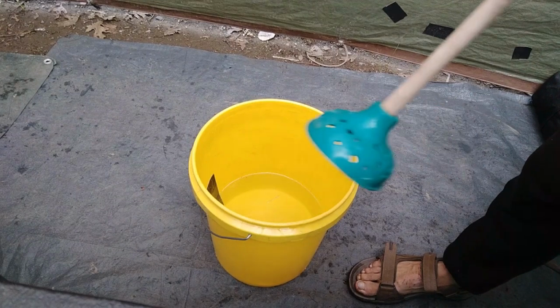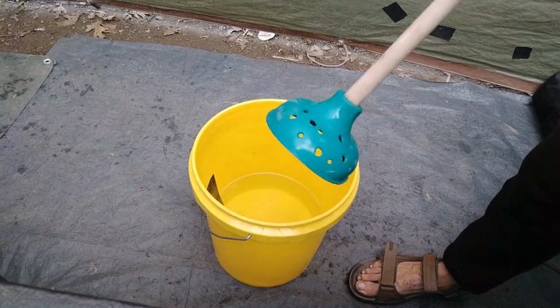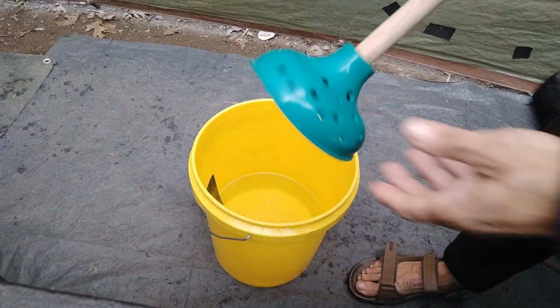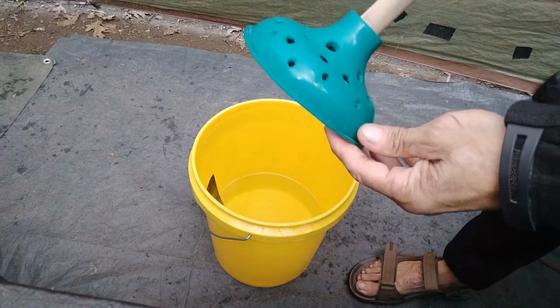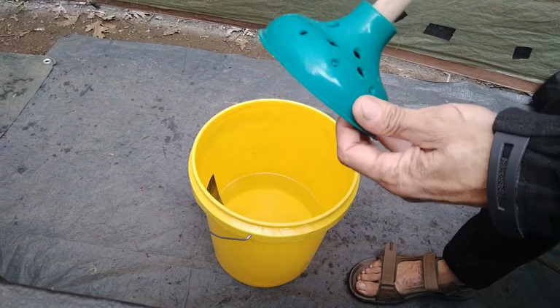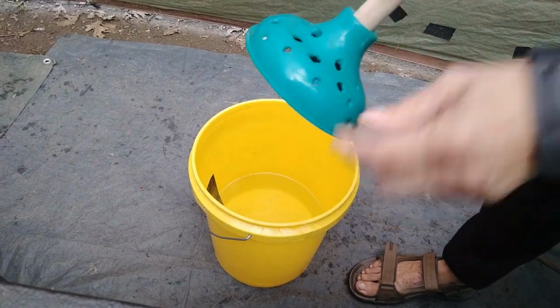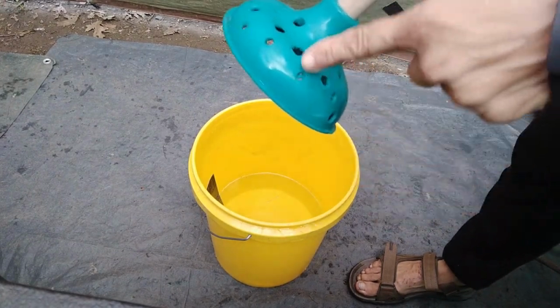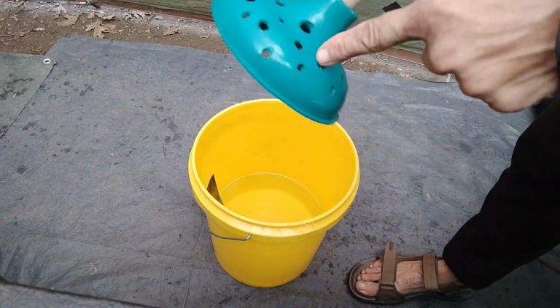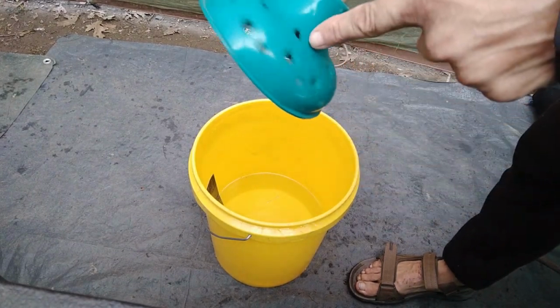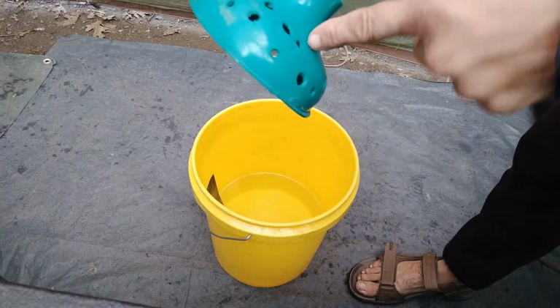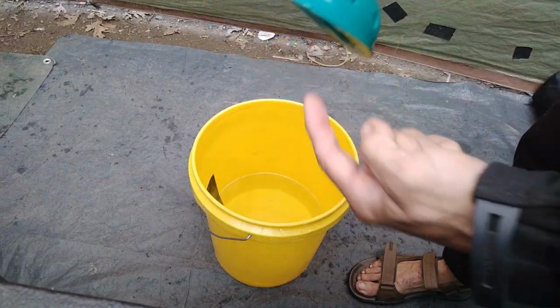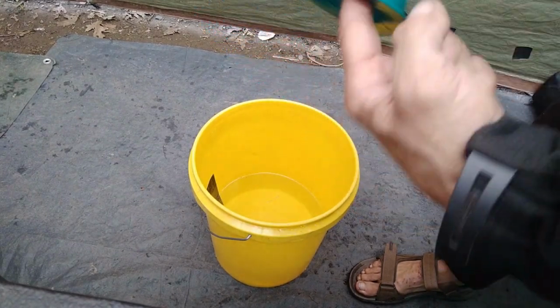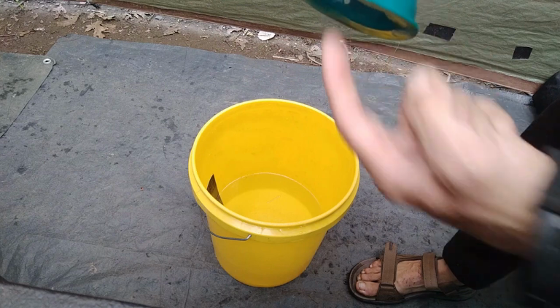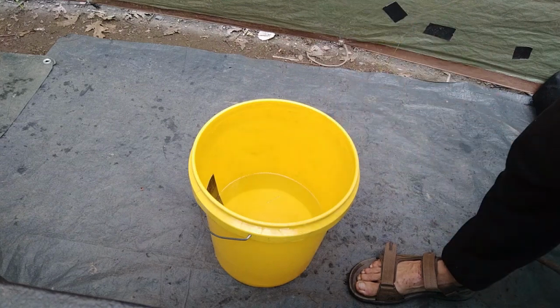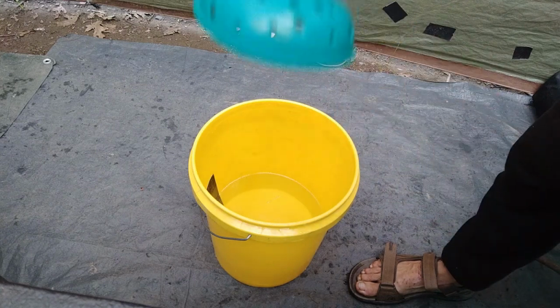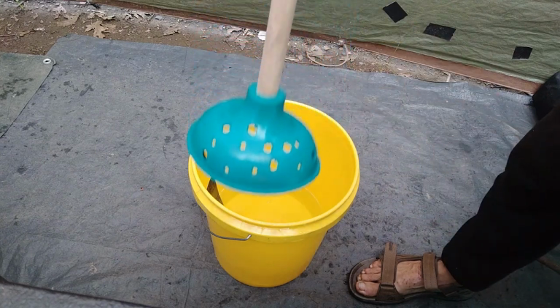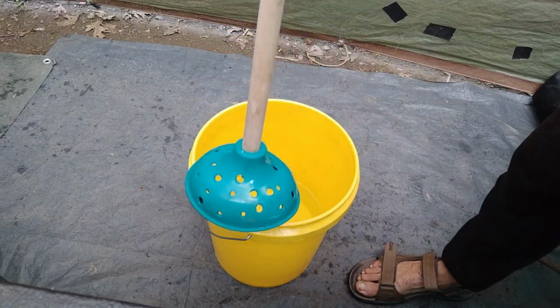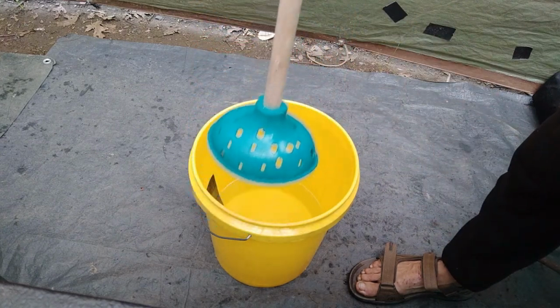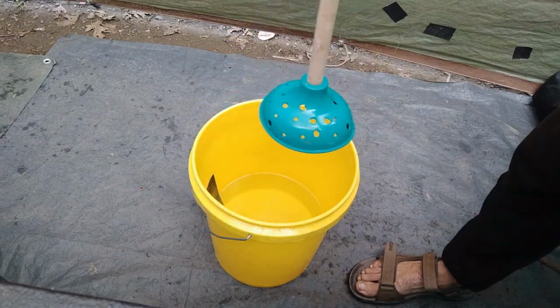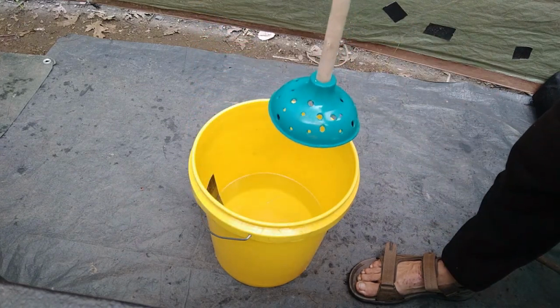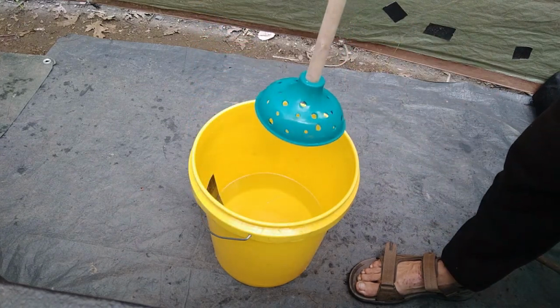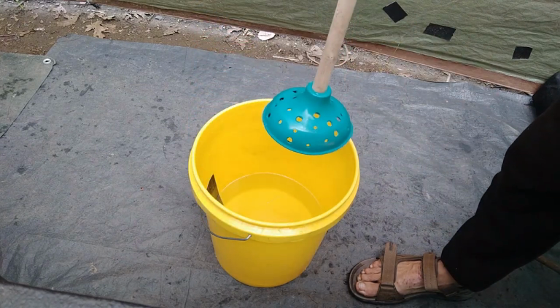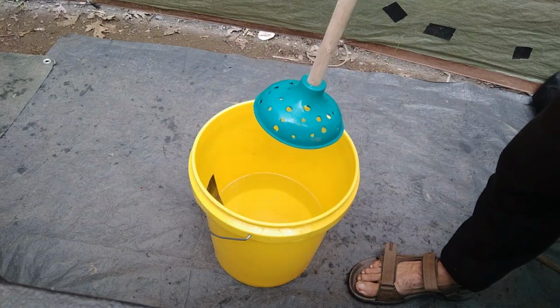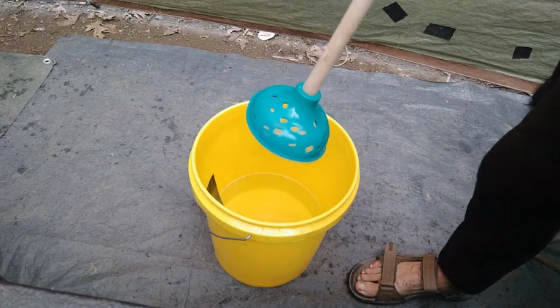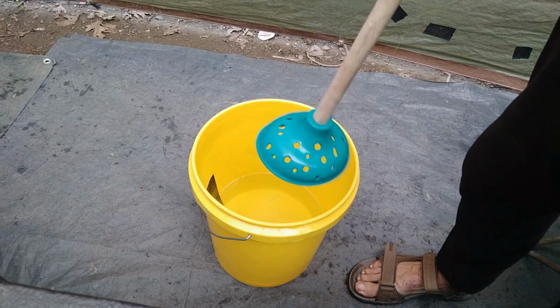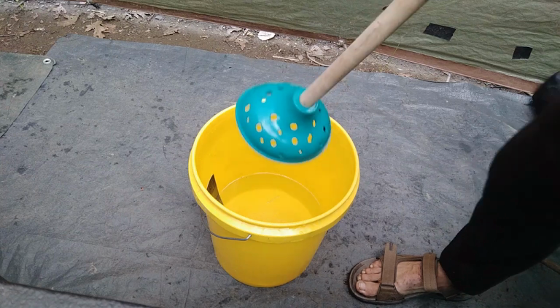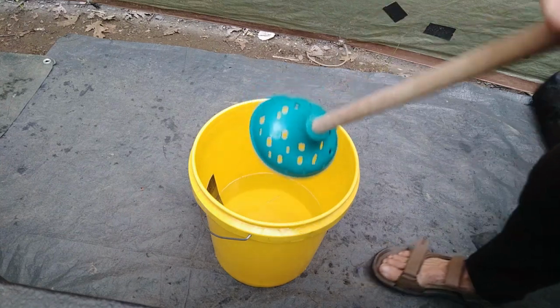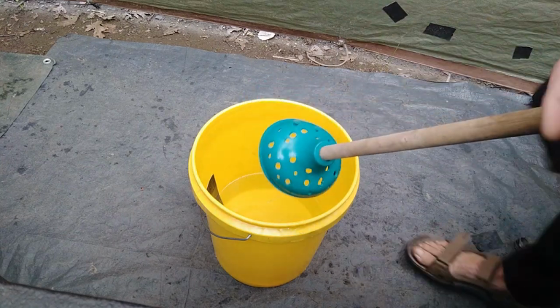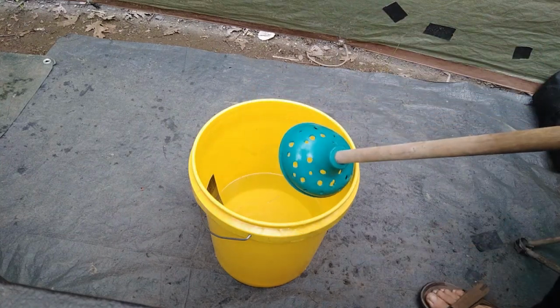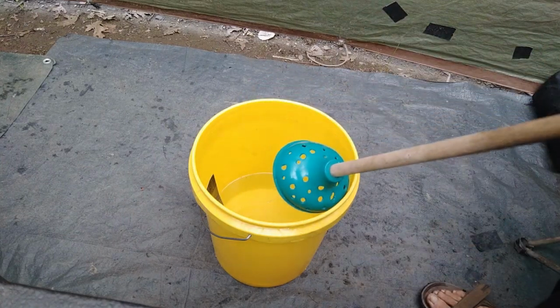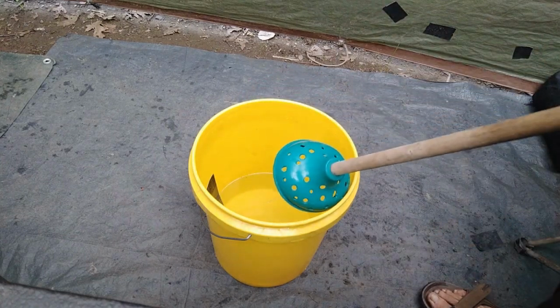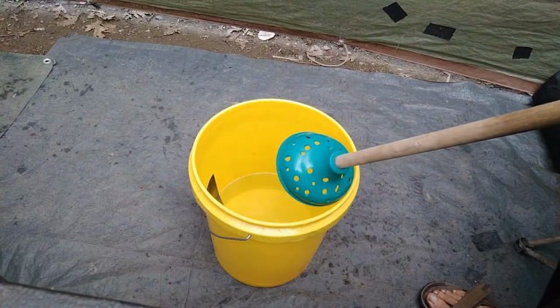You basically get yourself a brand new plunger and you drill a bunch of holes all through it so that water and air can come through as you plunge down into the bucket. I got some warm water in my bucket here and I have a piece of laundry that I need to do by itself.